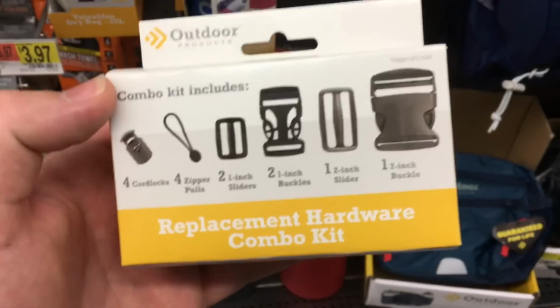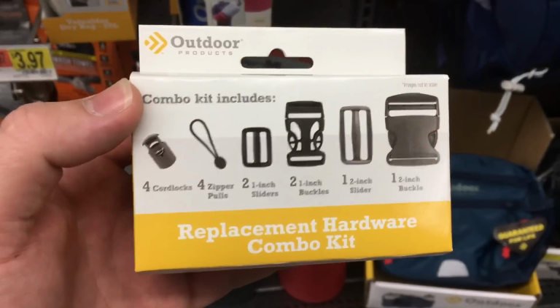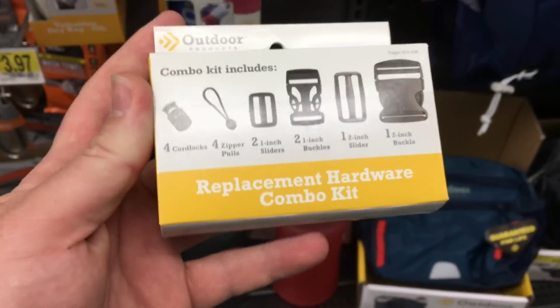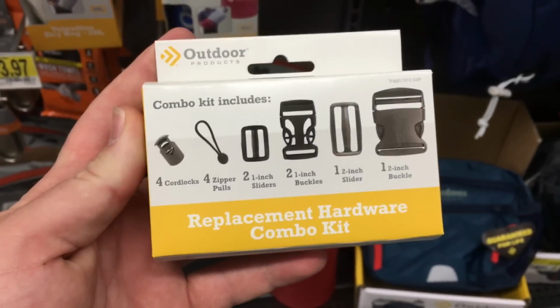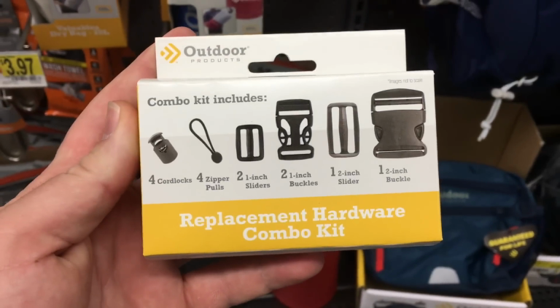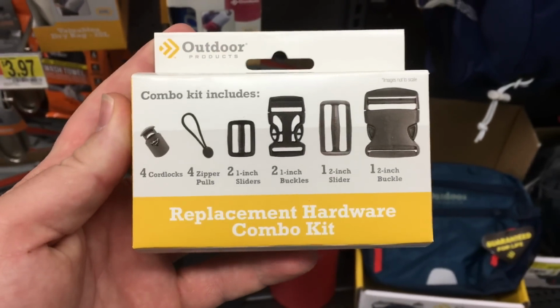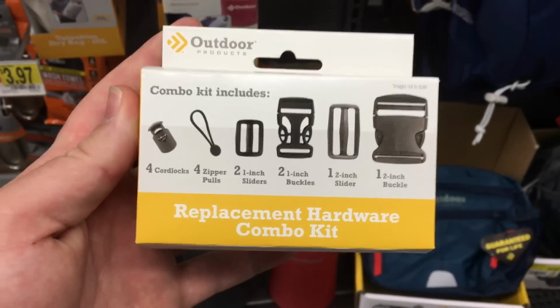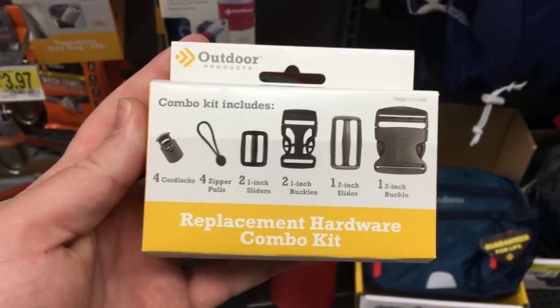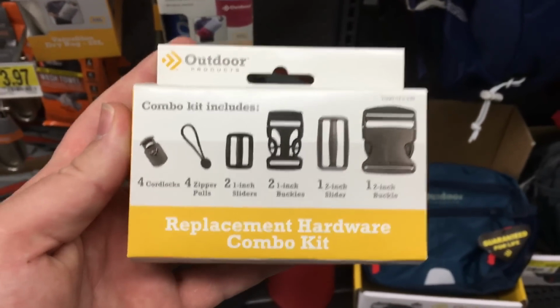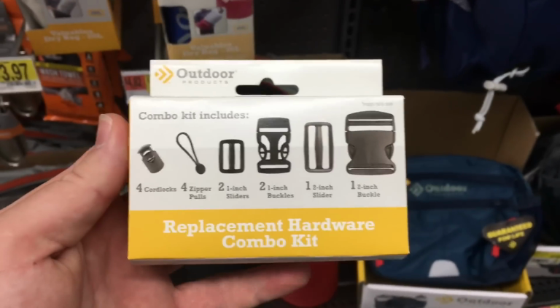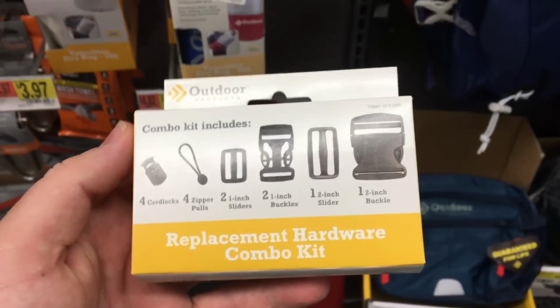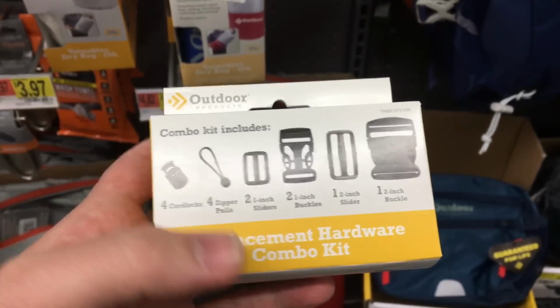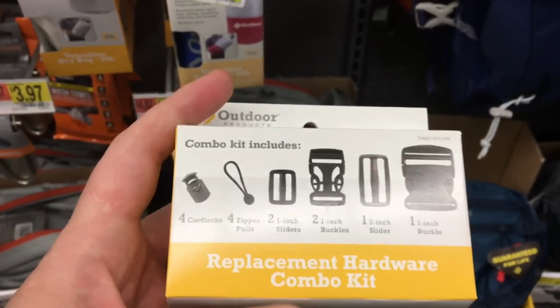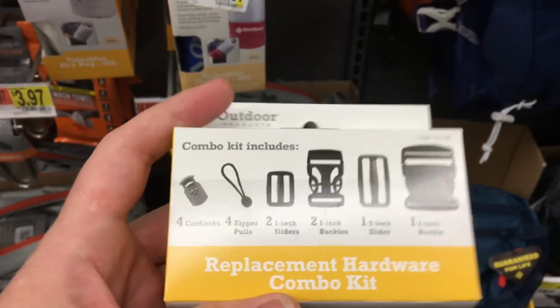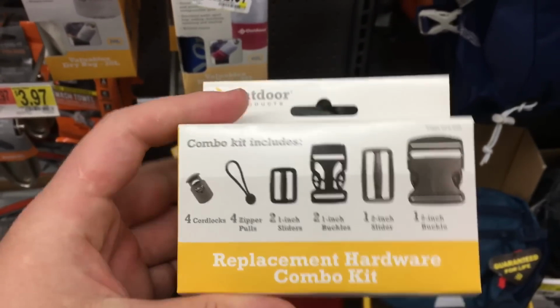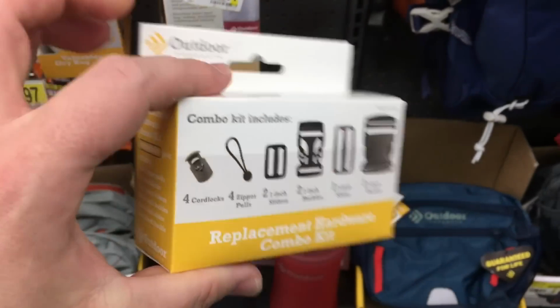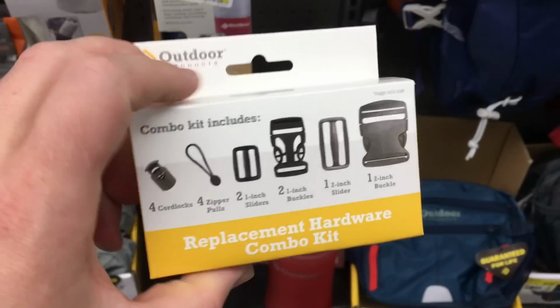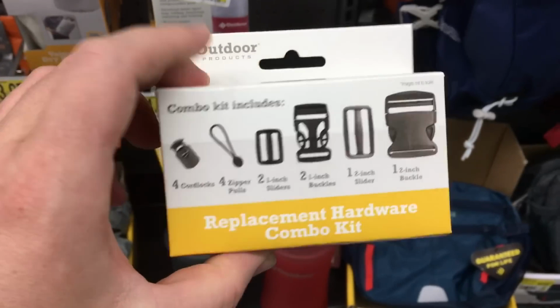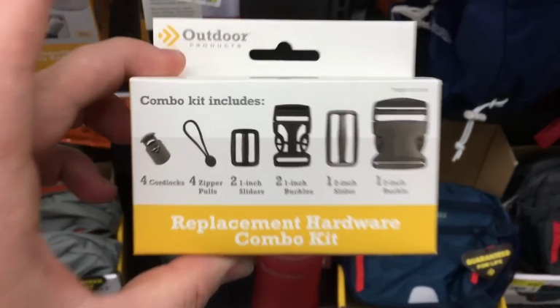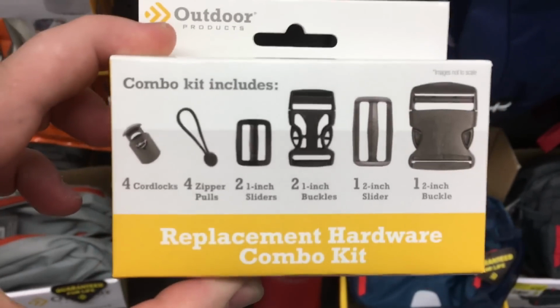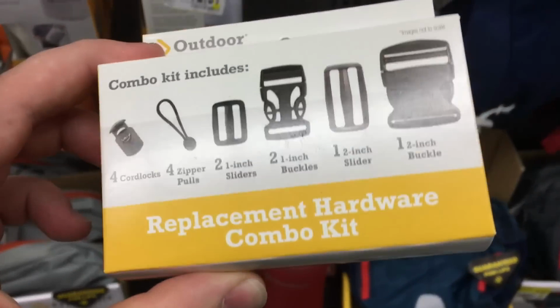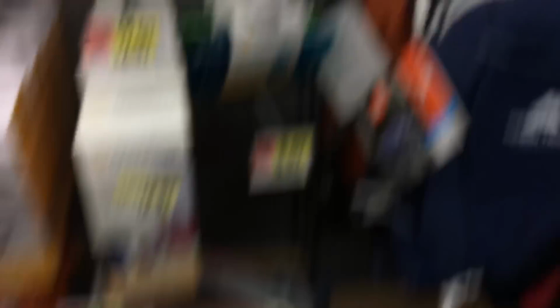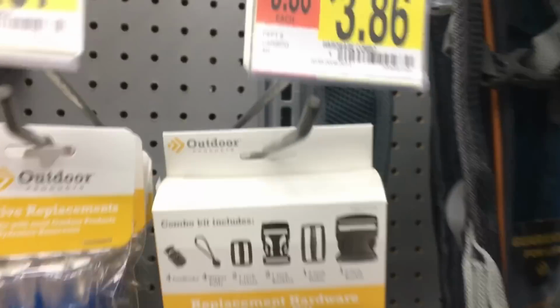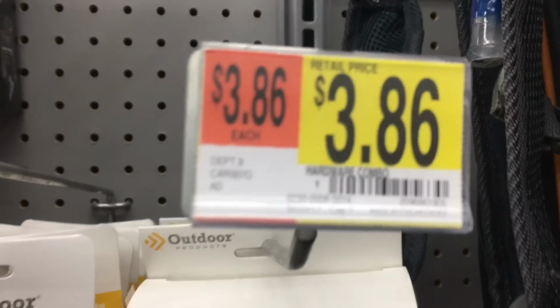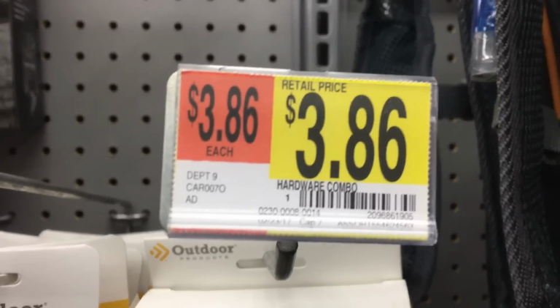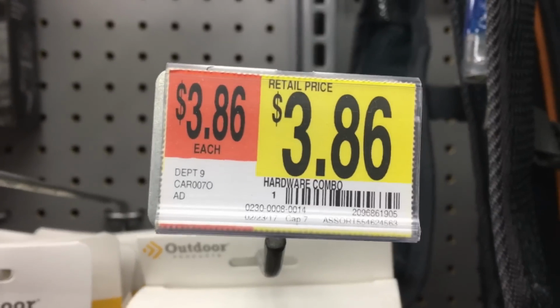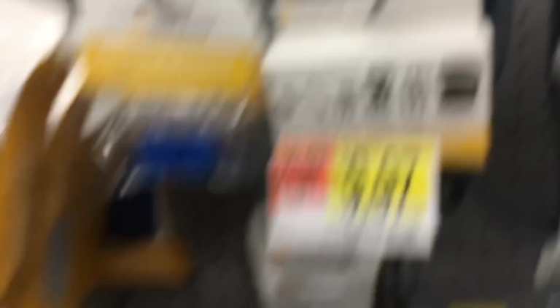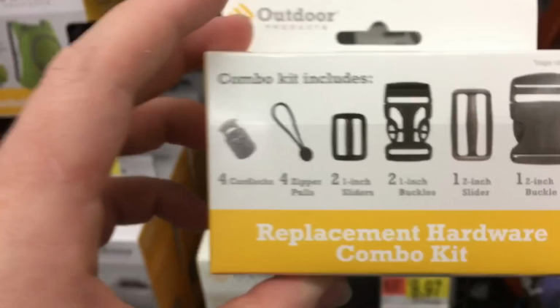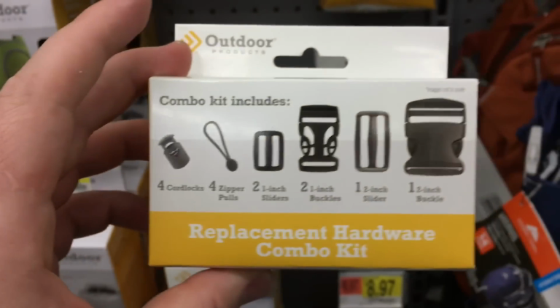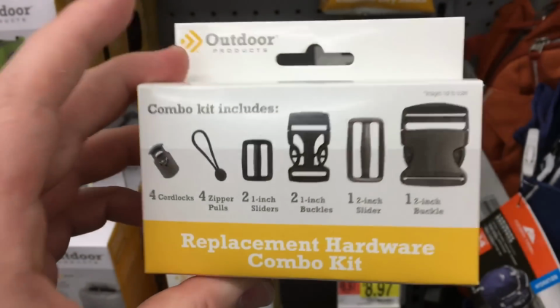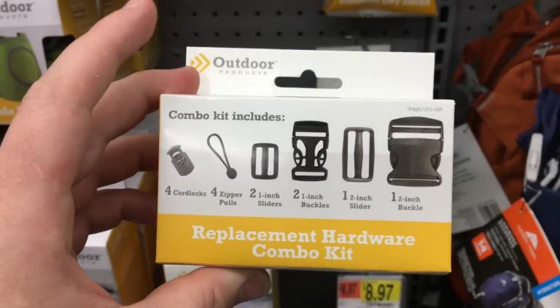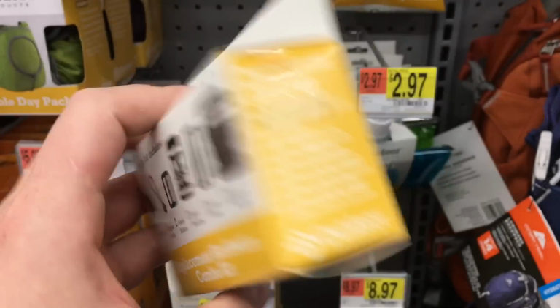This is something I've actually never seen before. This is basically a replacement hardware combo kit for your backpacks, bags, dry bags, sleeping bags, camping tents, anything like that. For about $3.86, it gives you a chance to replace some of those hardware items.